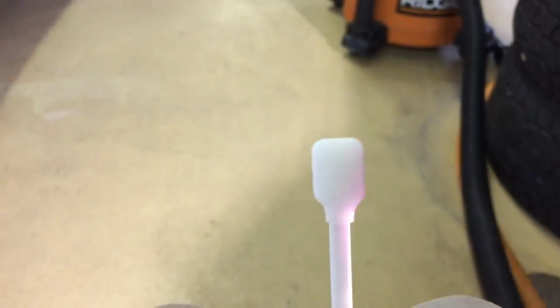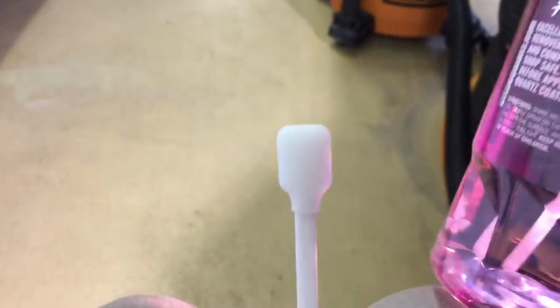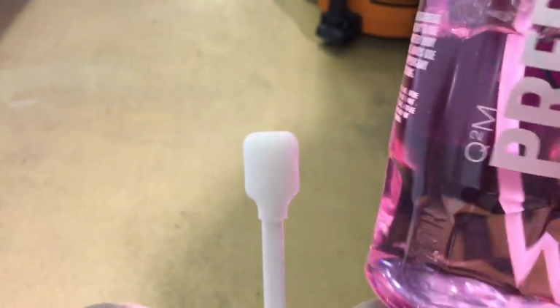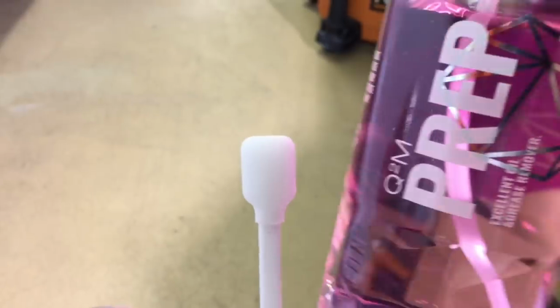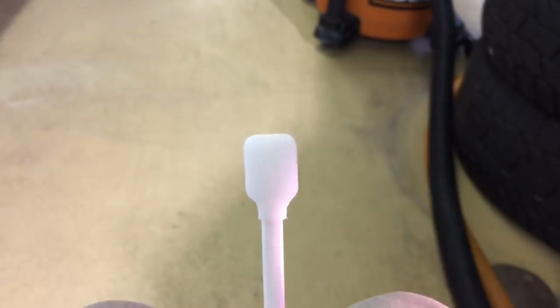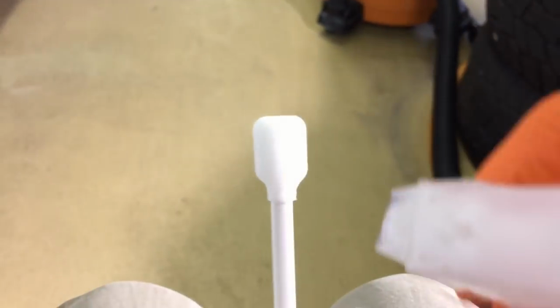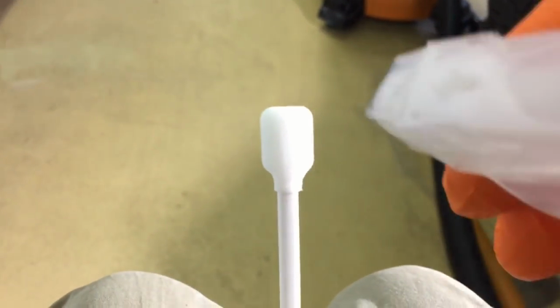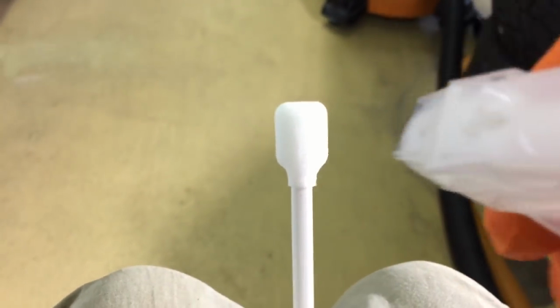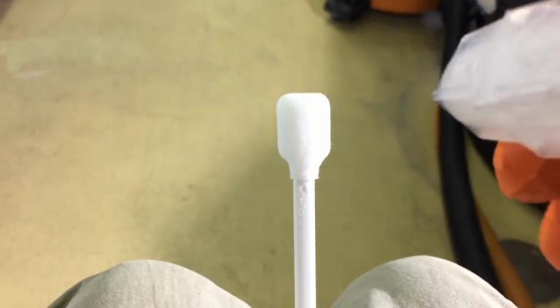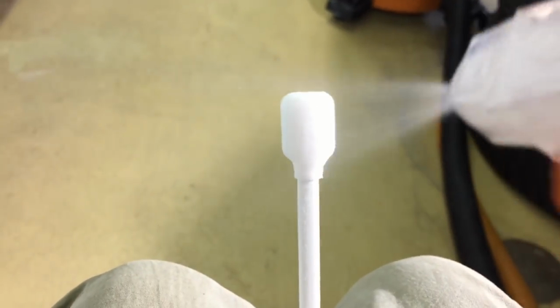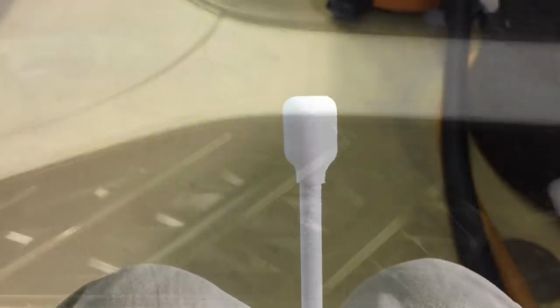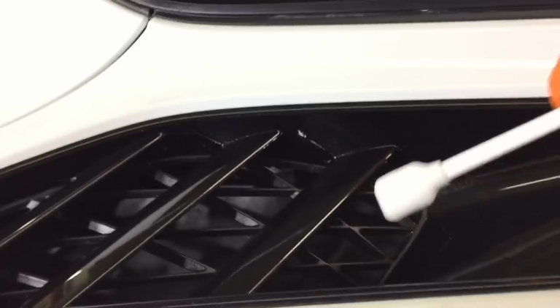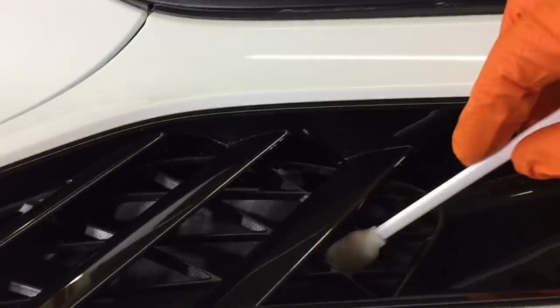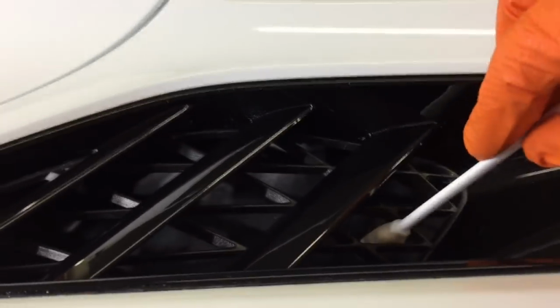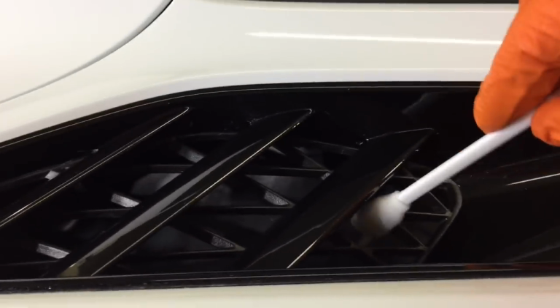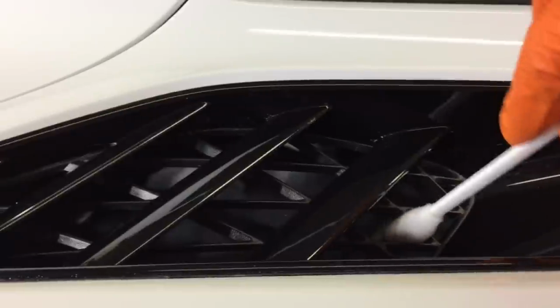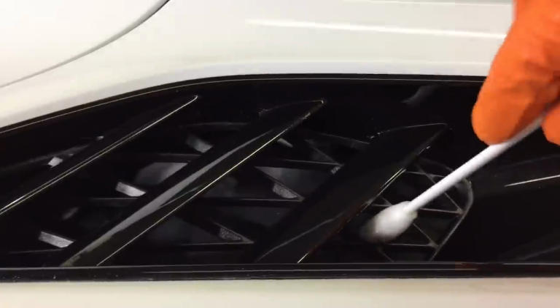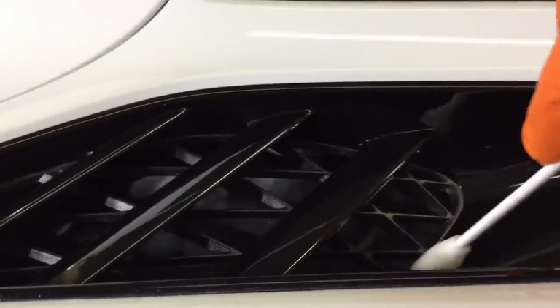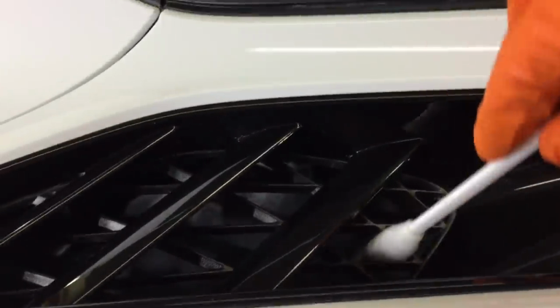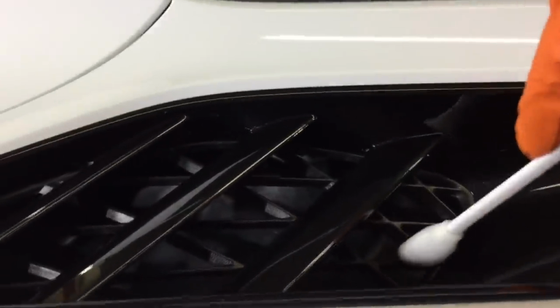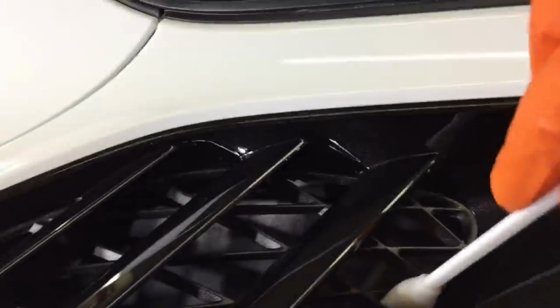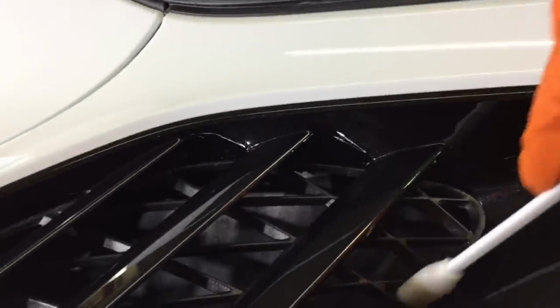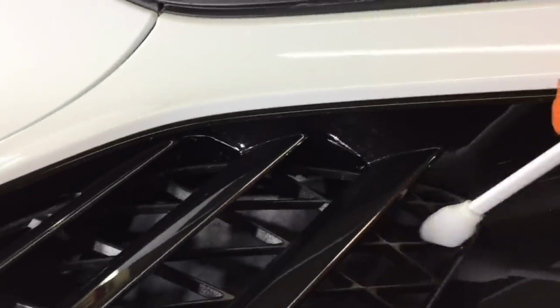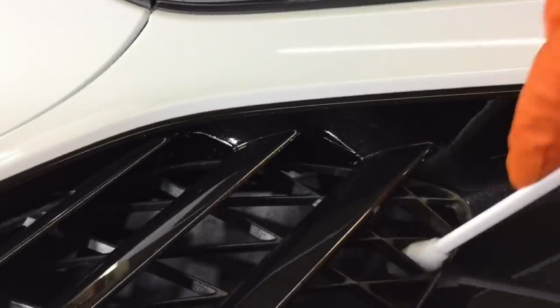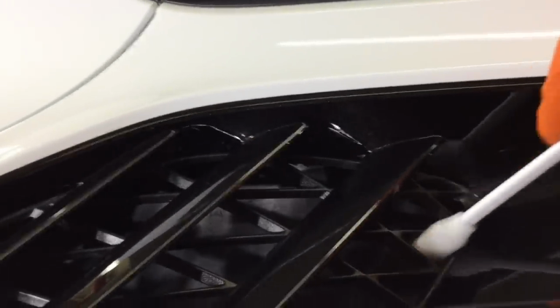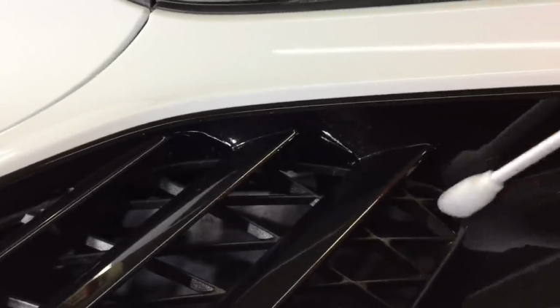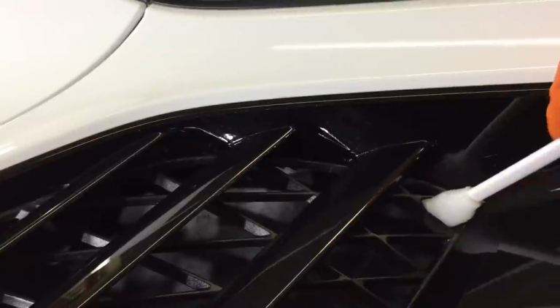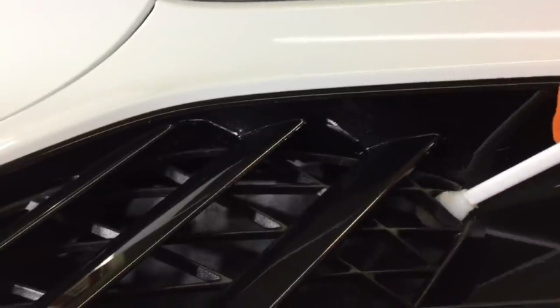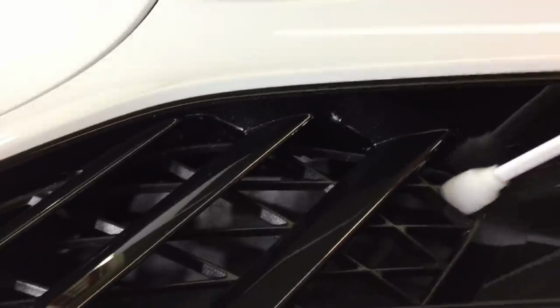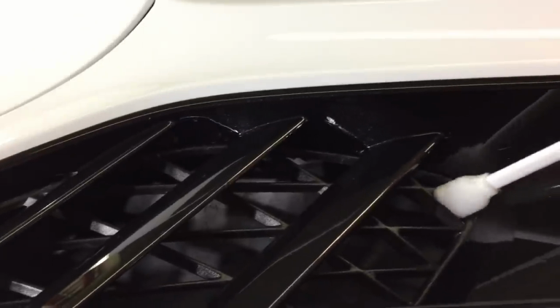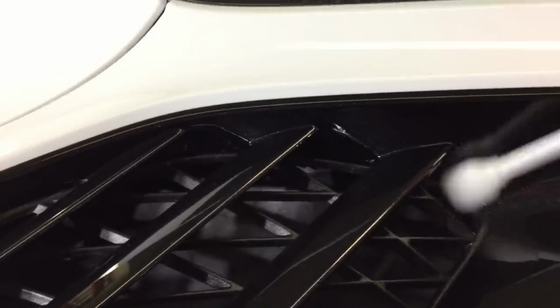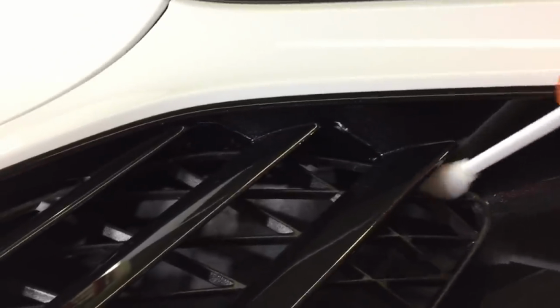How I go about that — I'll grab an IPA solution. In this case it's going to be the Gion Prep, apply it directly onto the swab and go in around that exterior trim to remove the spent wax, compounds, or whatever may be stuck in there.